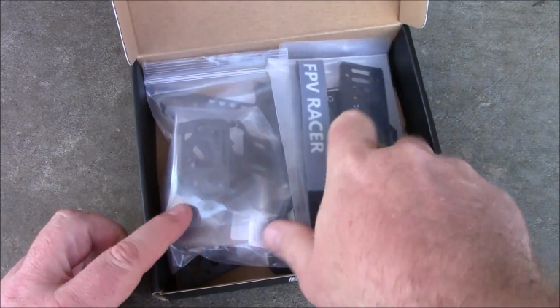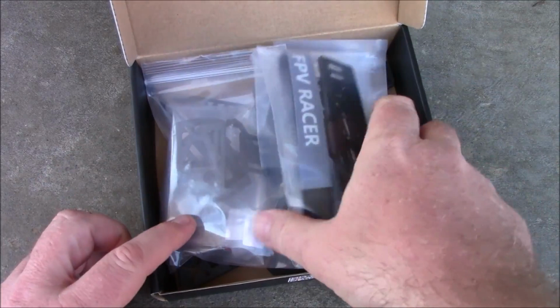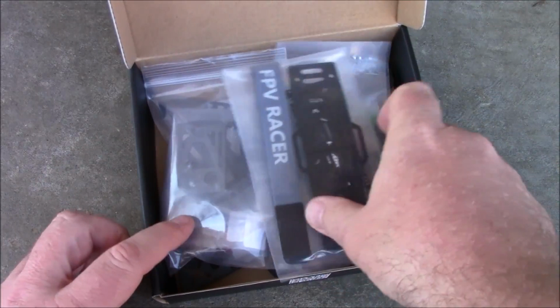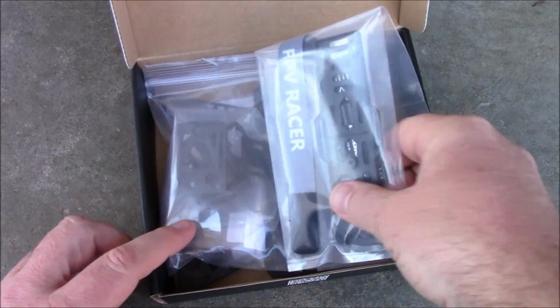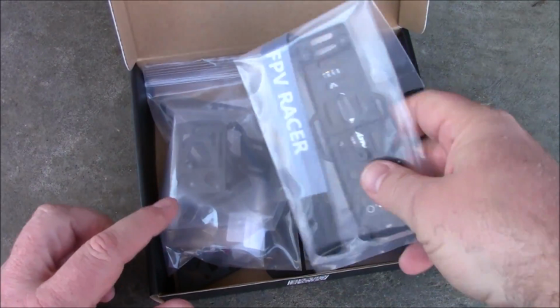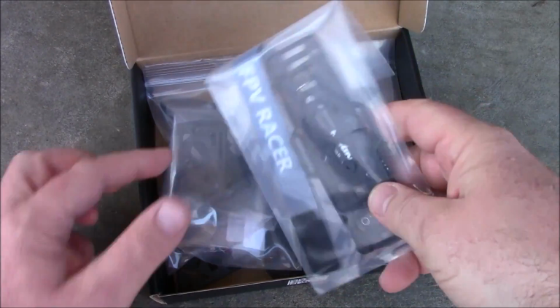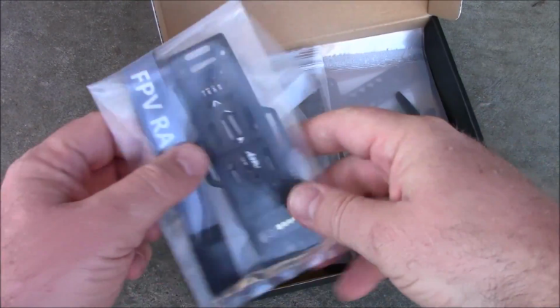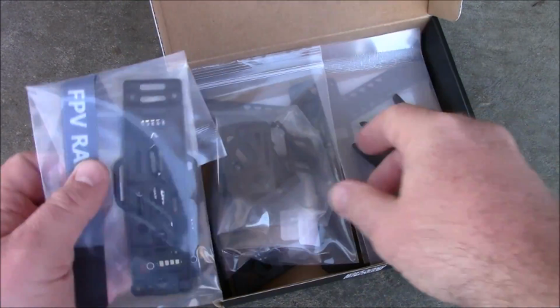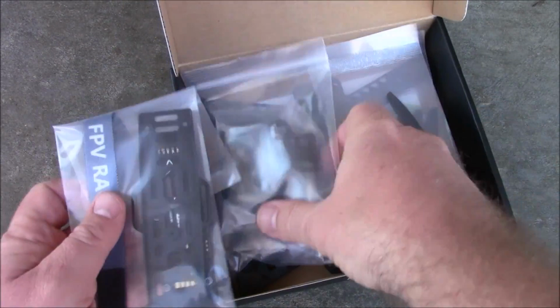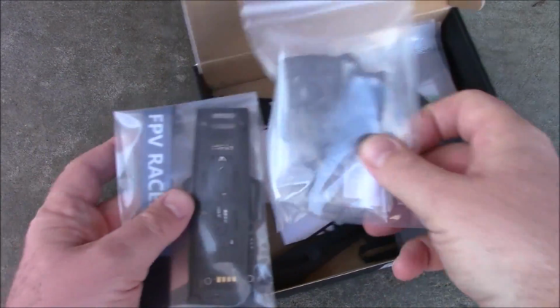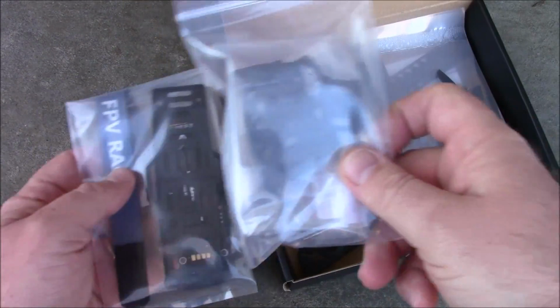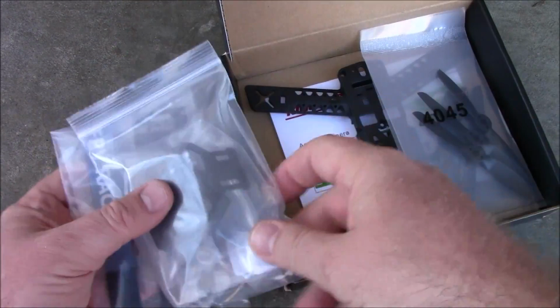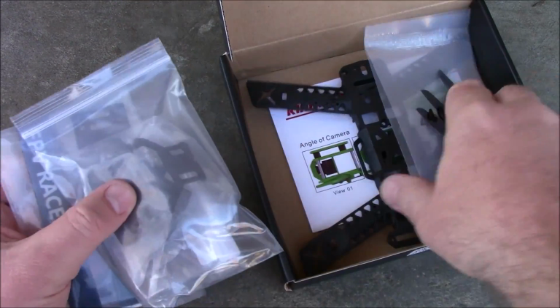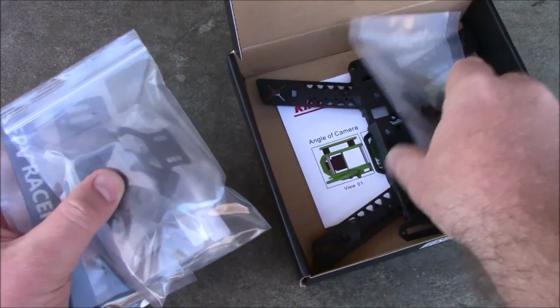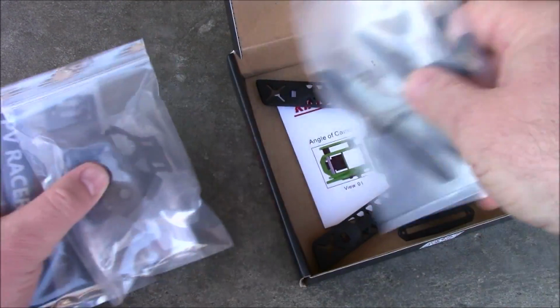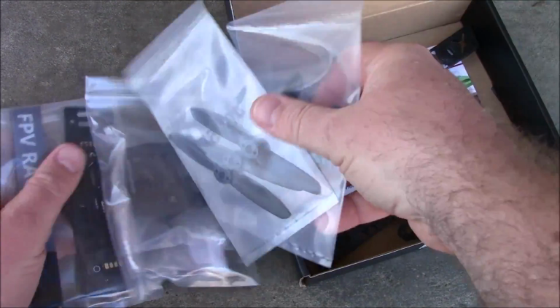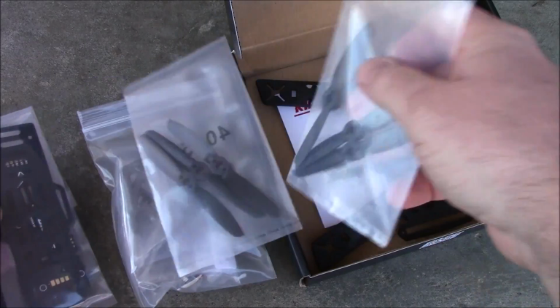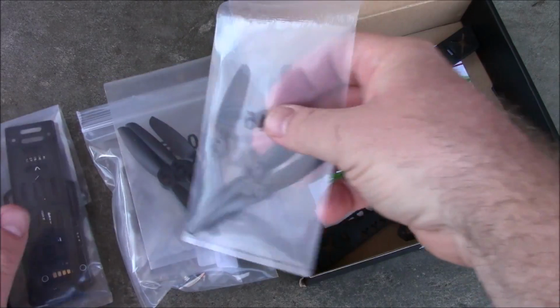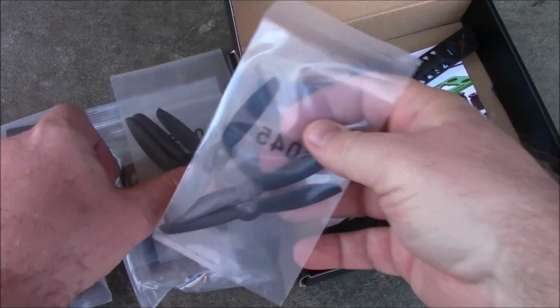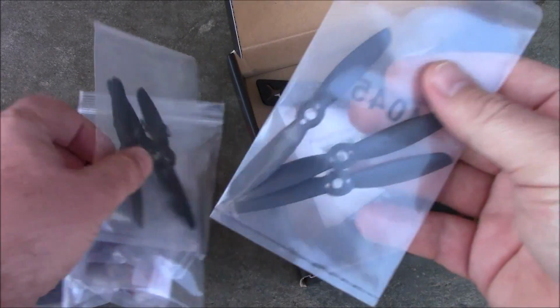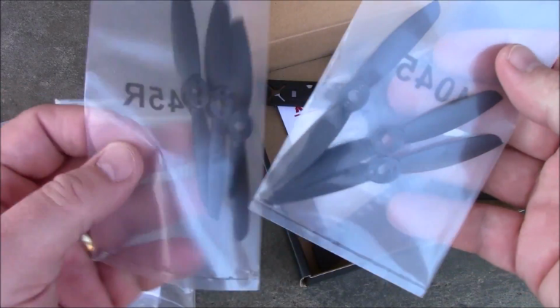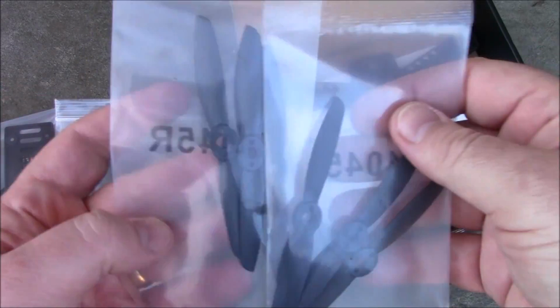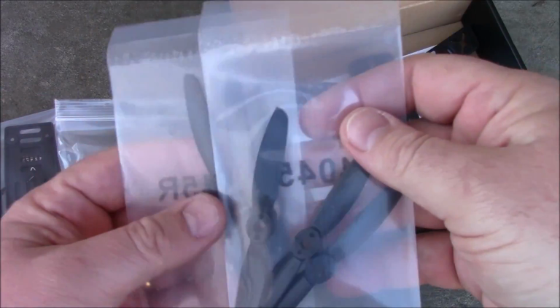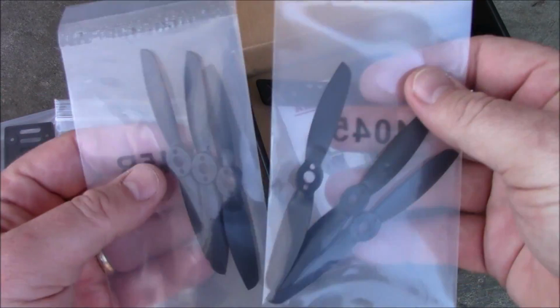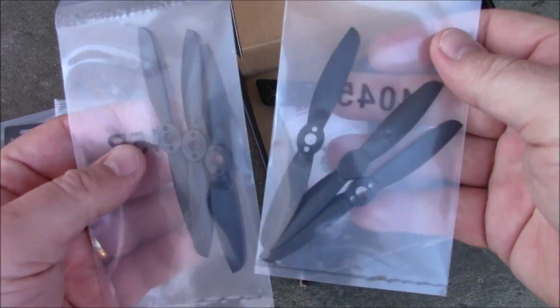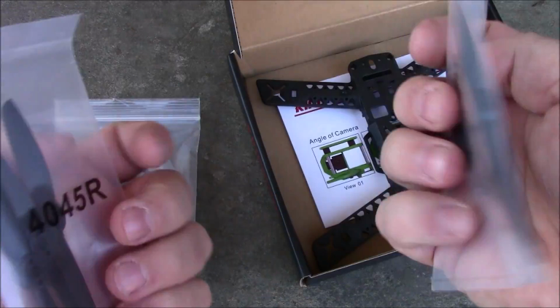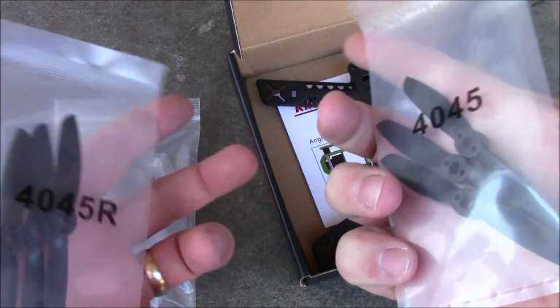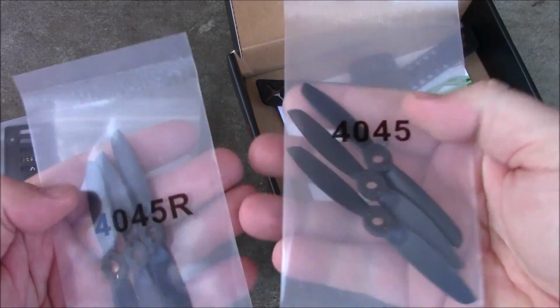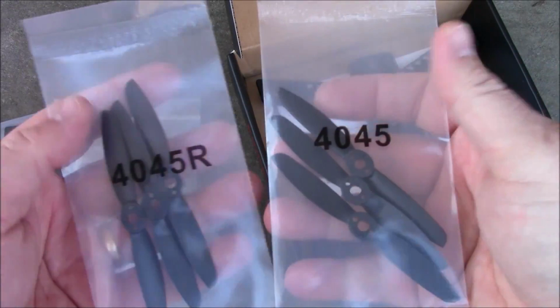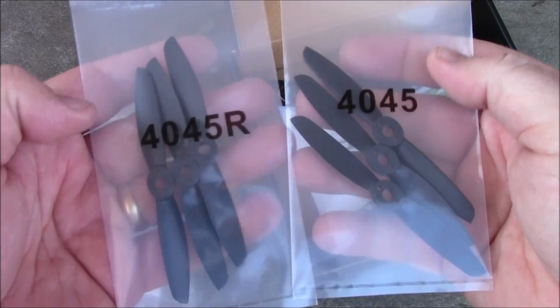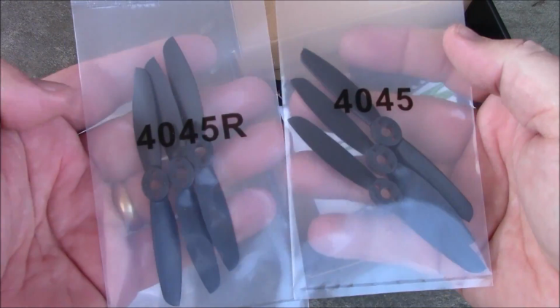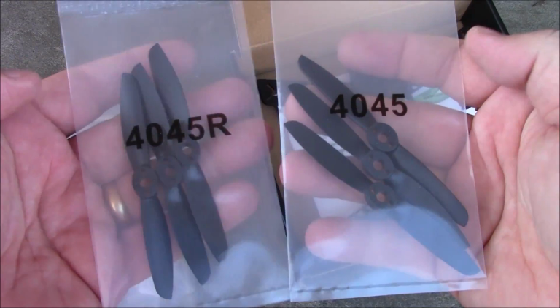I bought the black one, but it's also available in green and red. It comes with propellers — three going both directions.